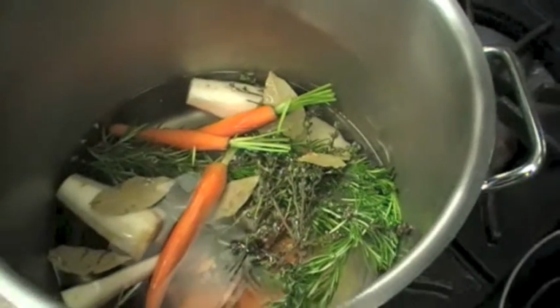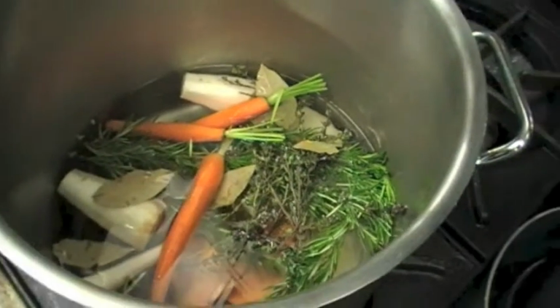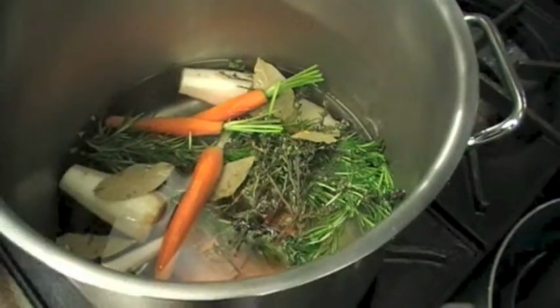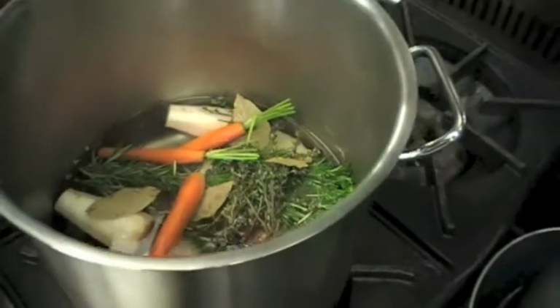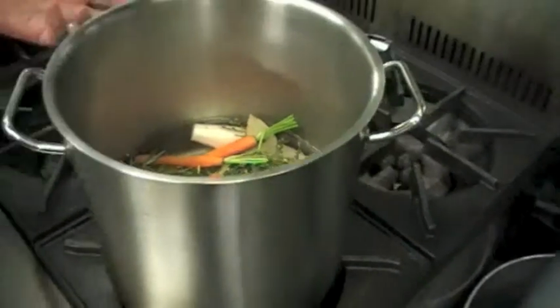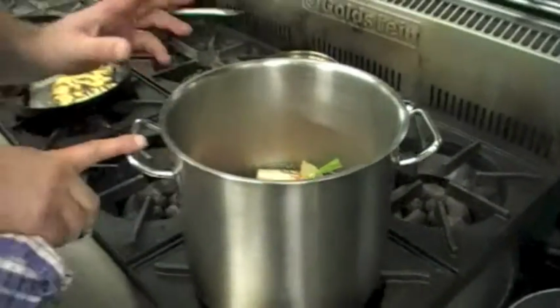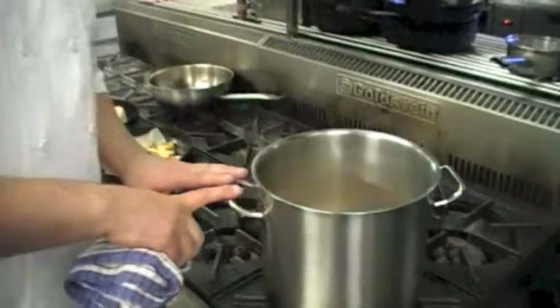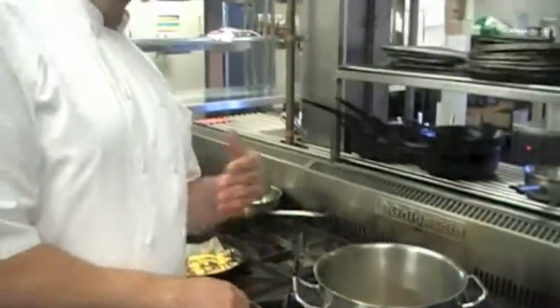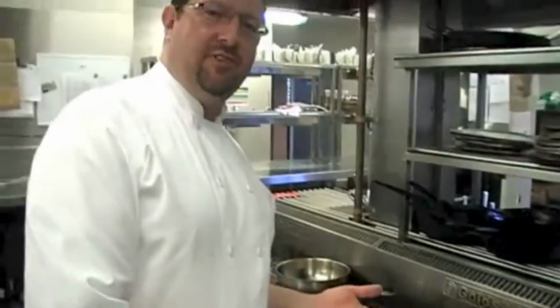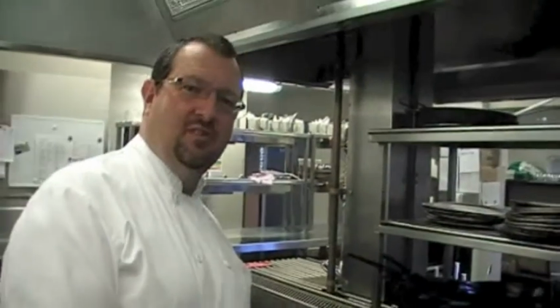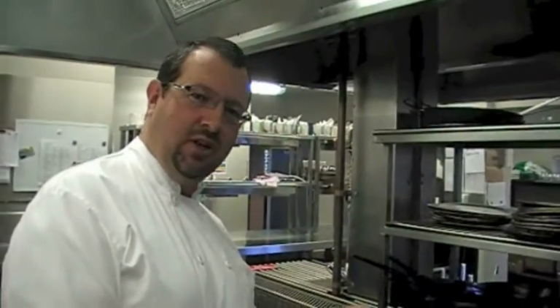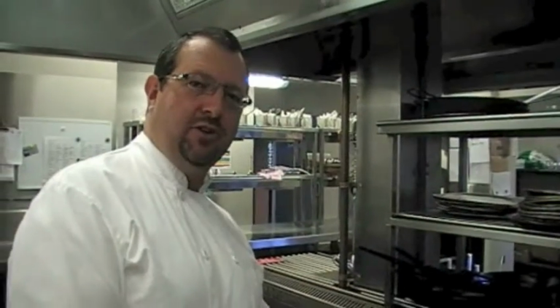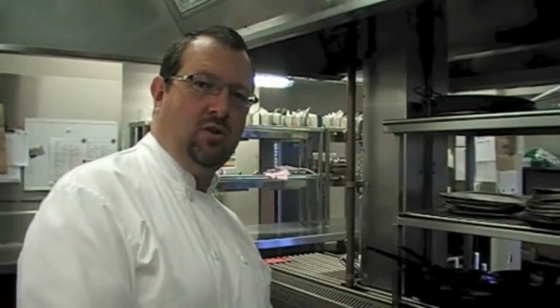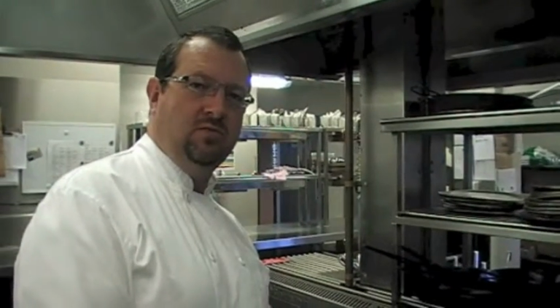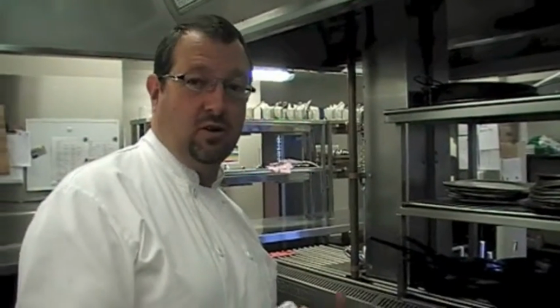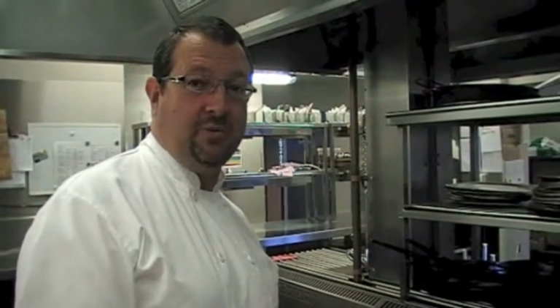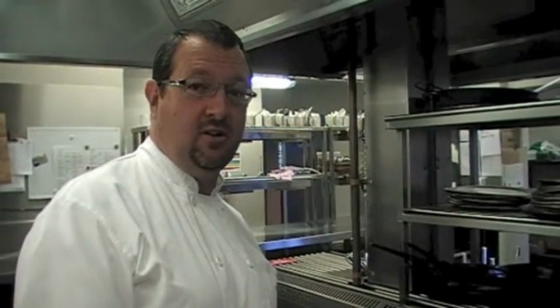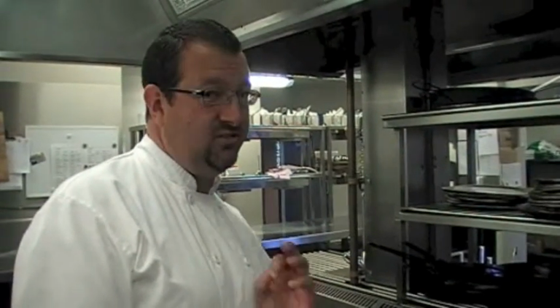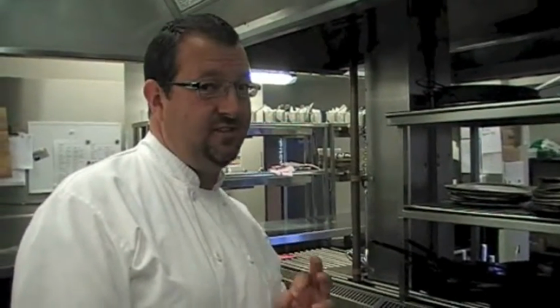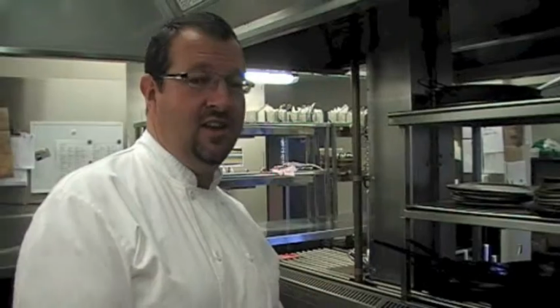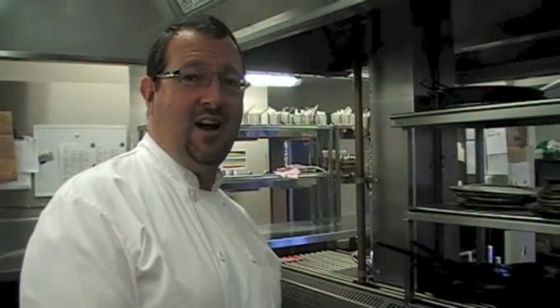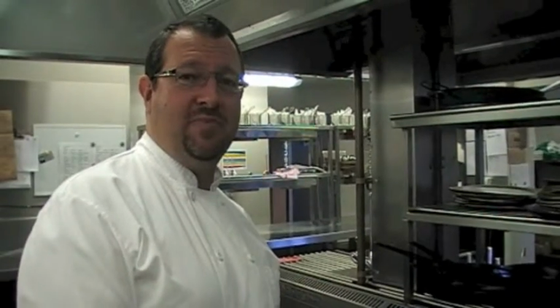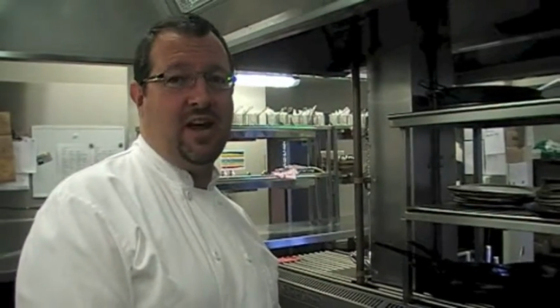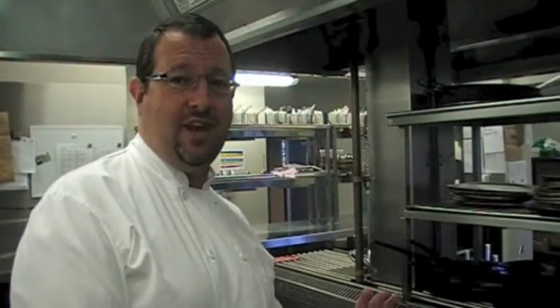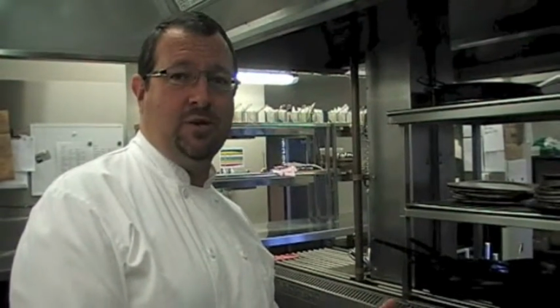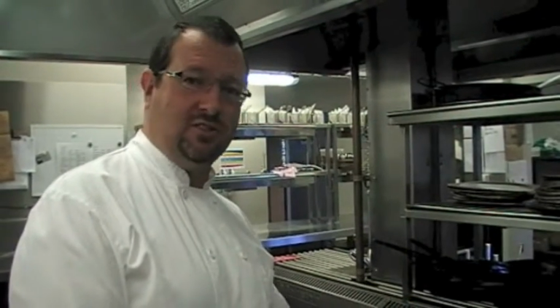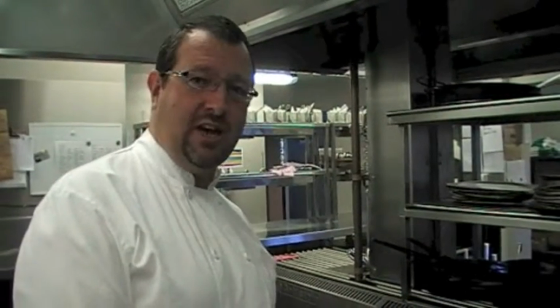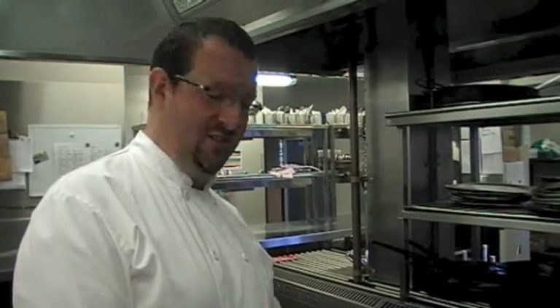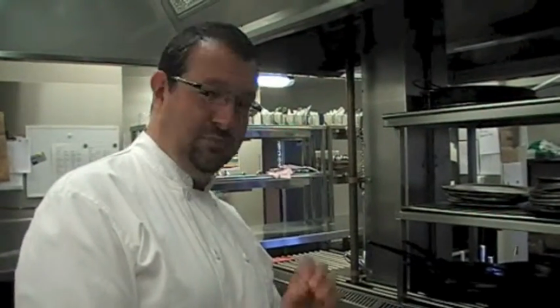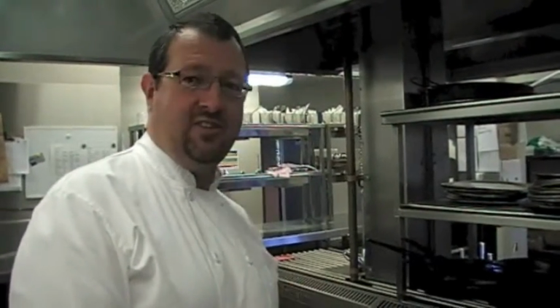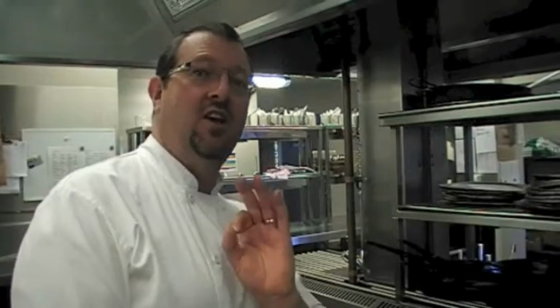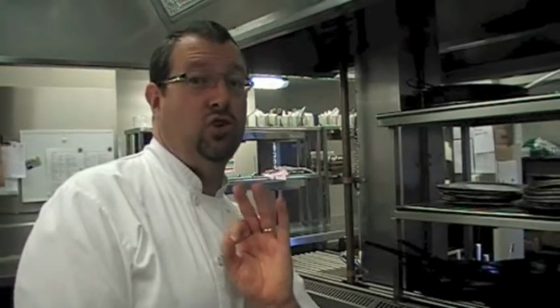We just bring that to the boil, blanching it to about three-quarter cook, then into the oven with a little bit of canola oil — local Tasmanian canola, which is fantastic — for about half an hour to 40 minutes, just until it colours and goes crisp on the outside. Good to go.